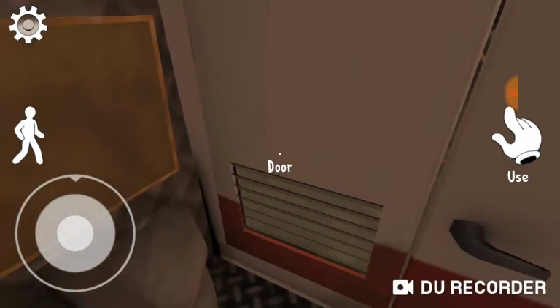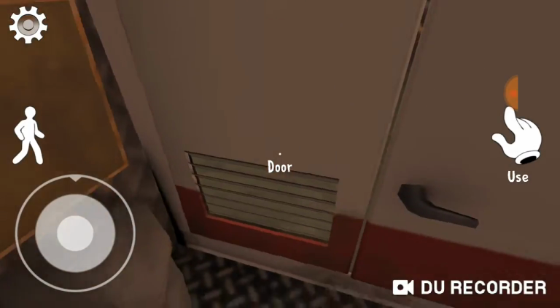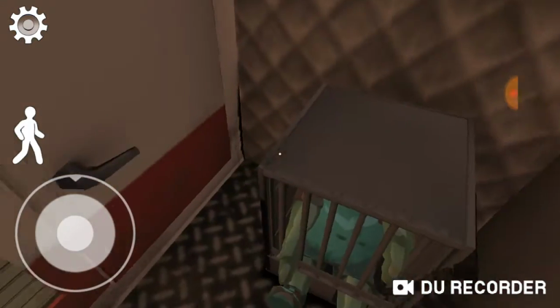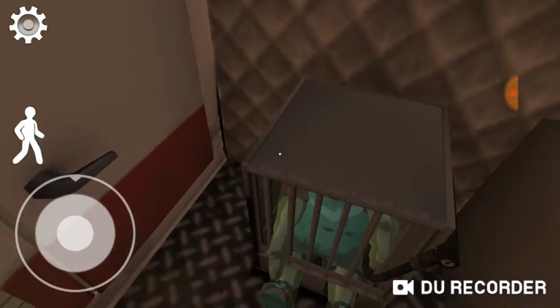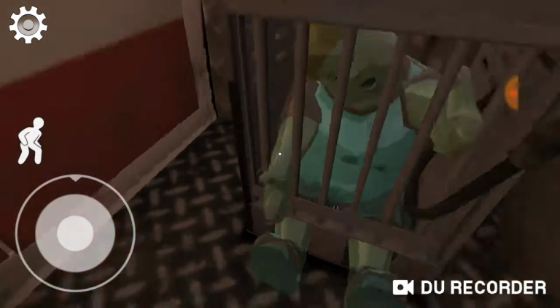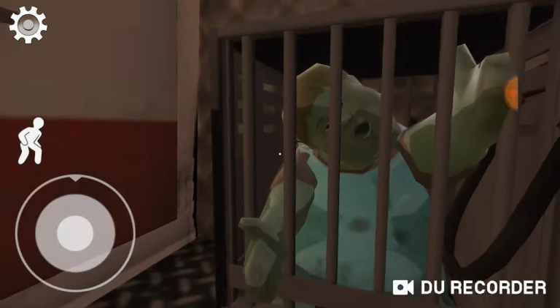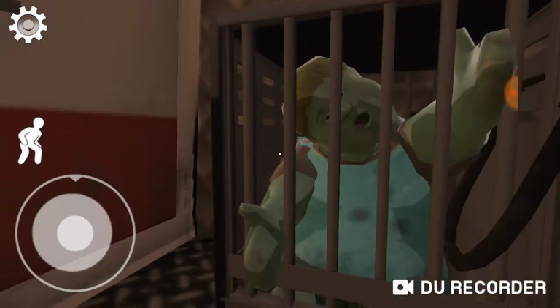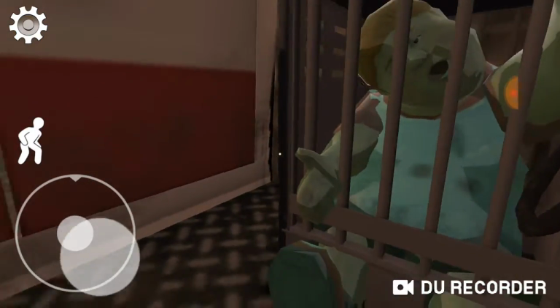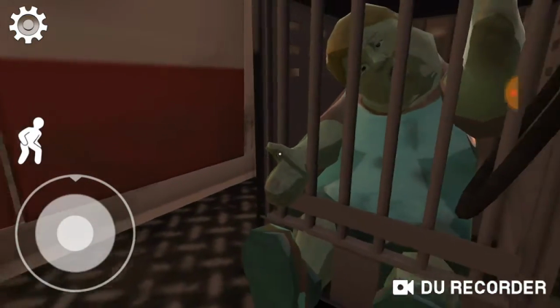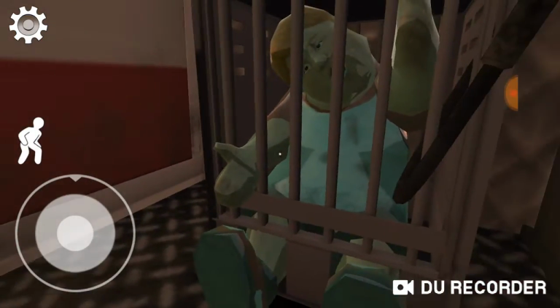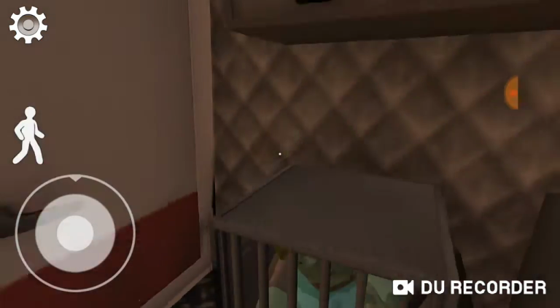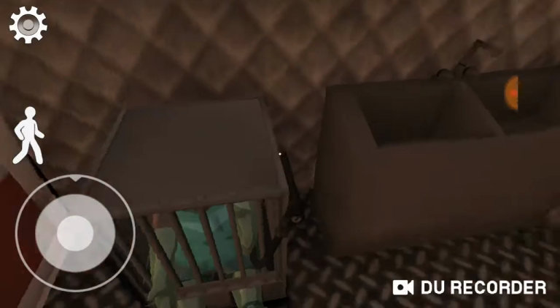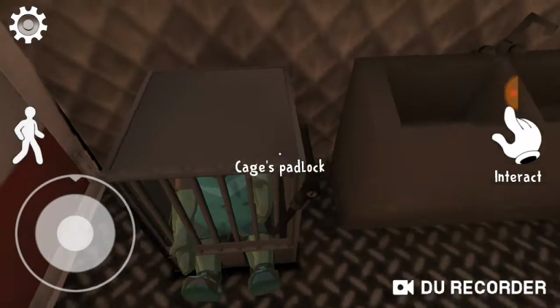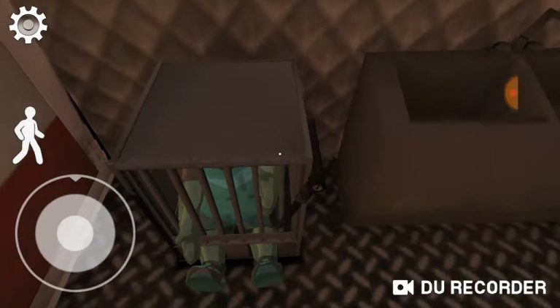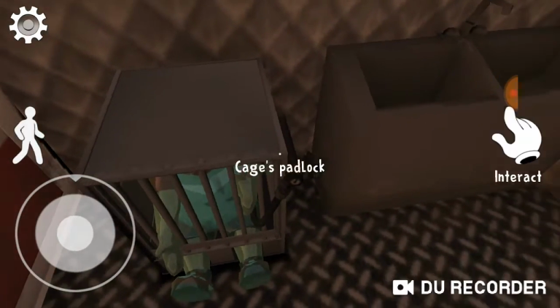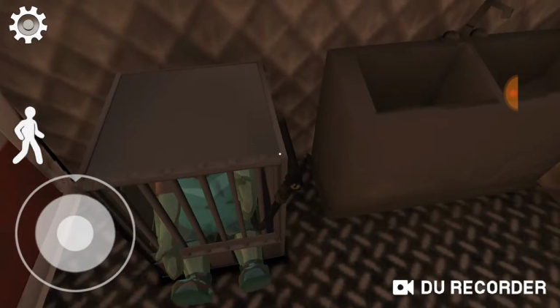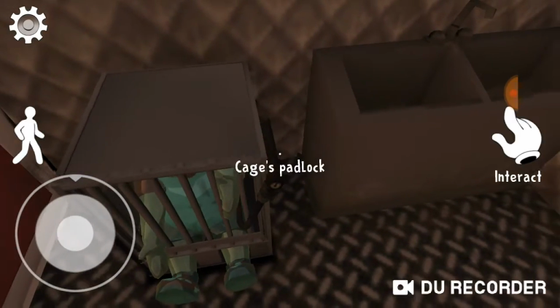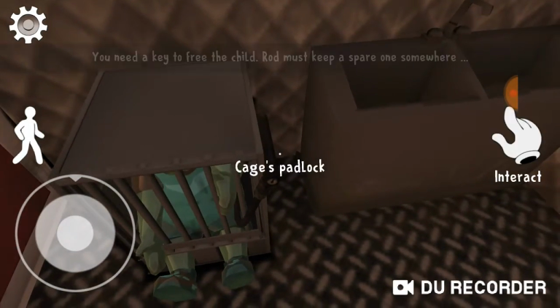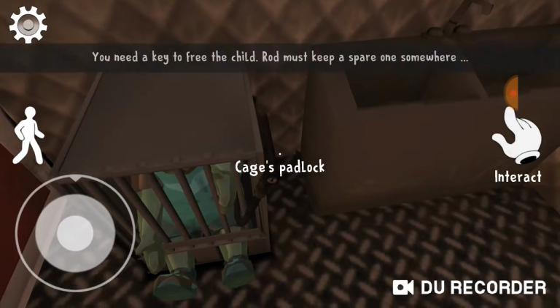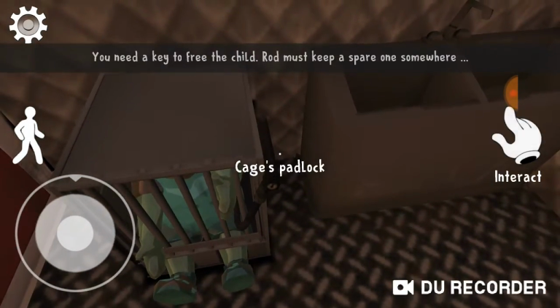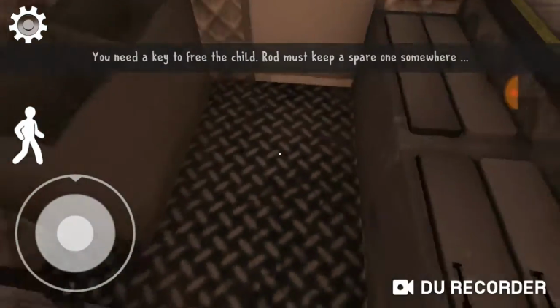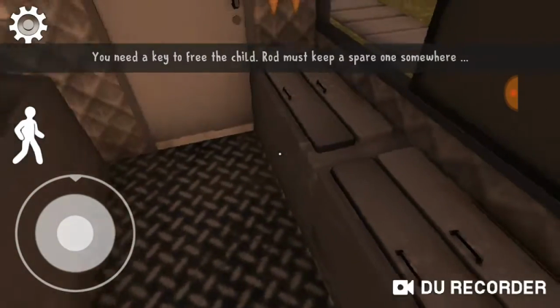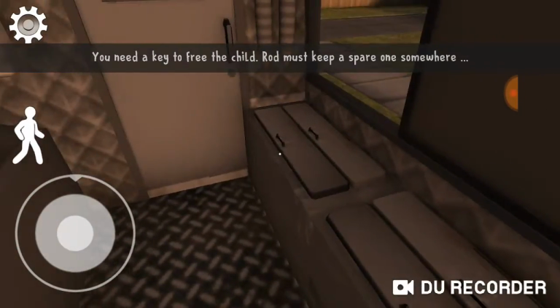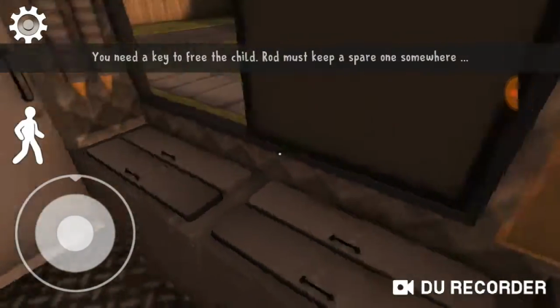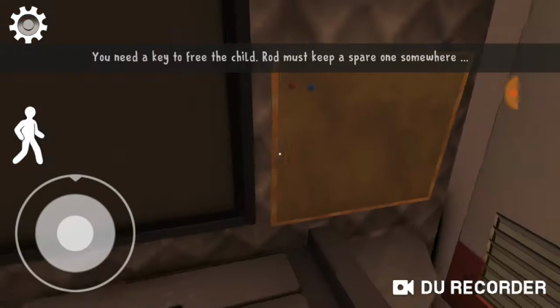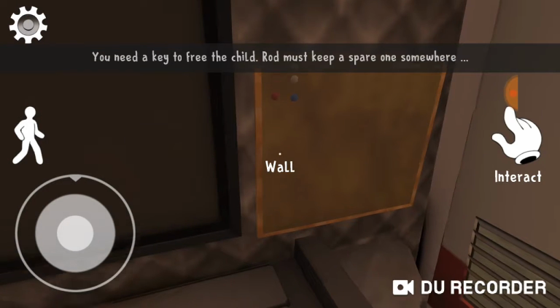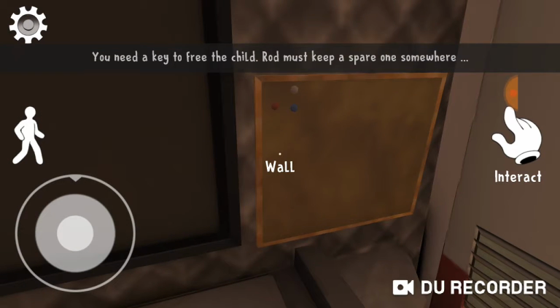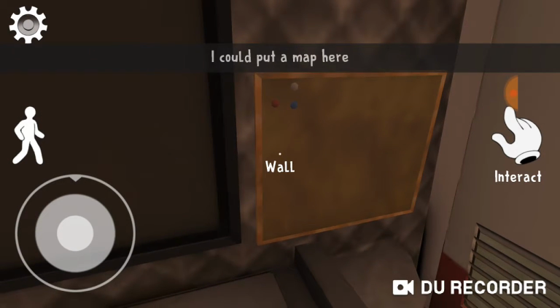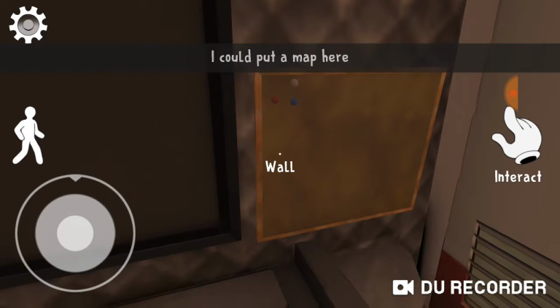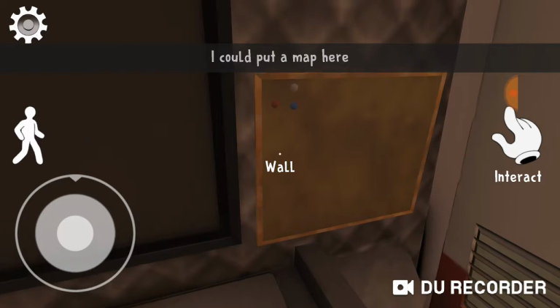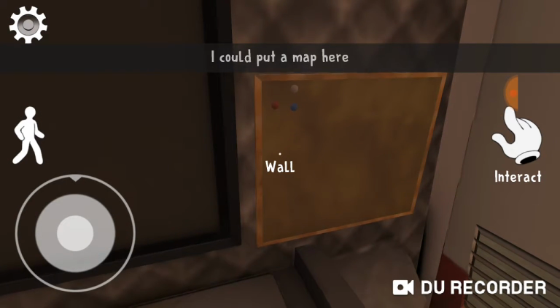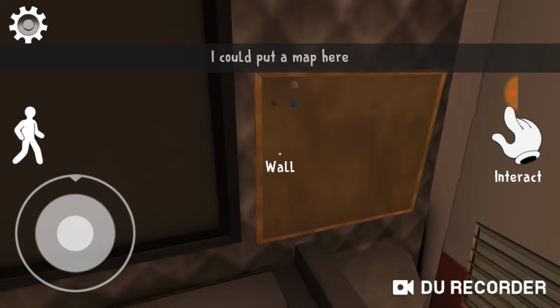Yes! We did it. Aw, there's a kid in the cage. Wait. Cage is padlocked. Alright, so we need a key for that. Wall. The map!